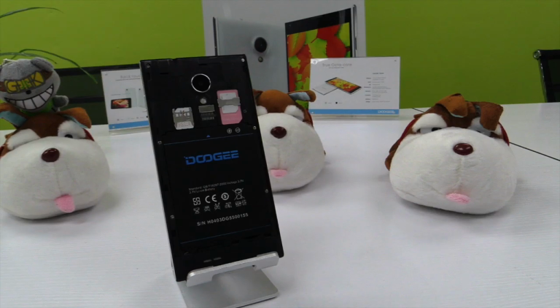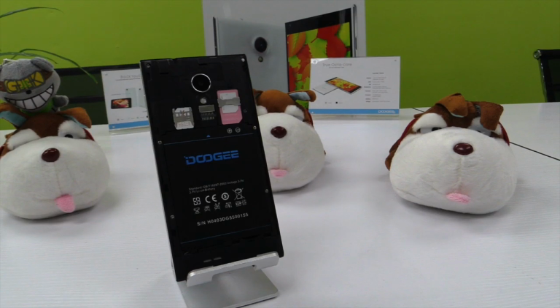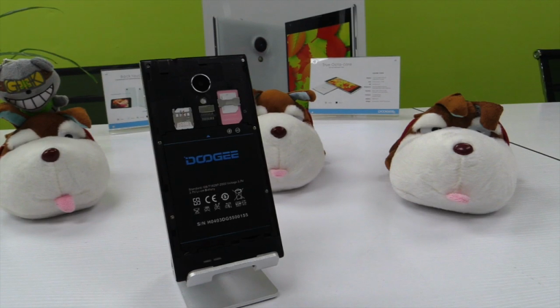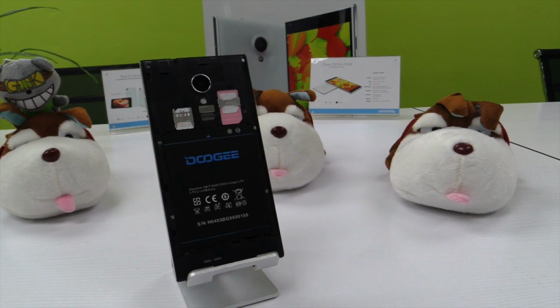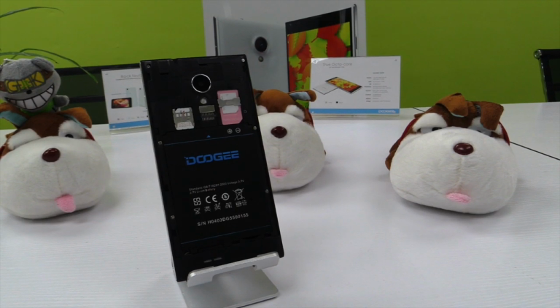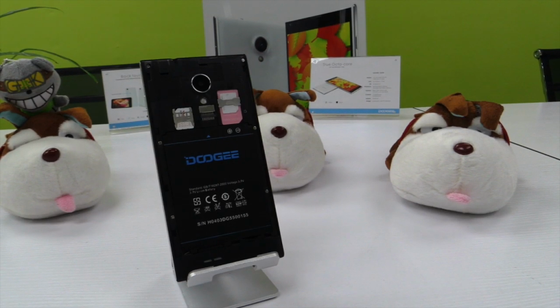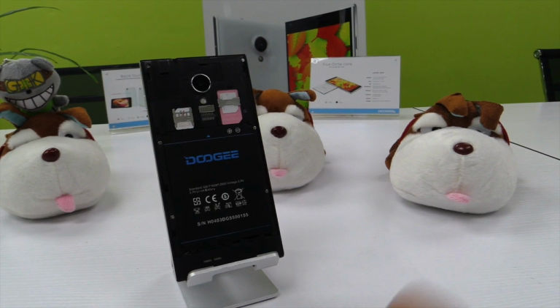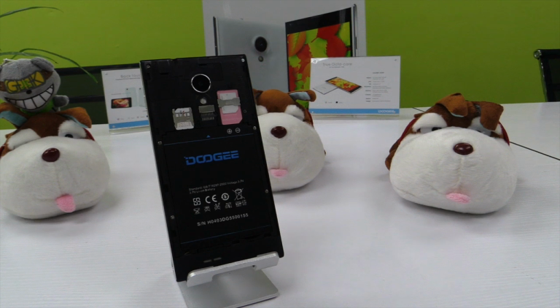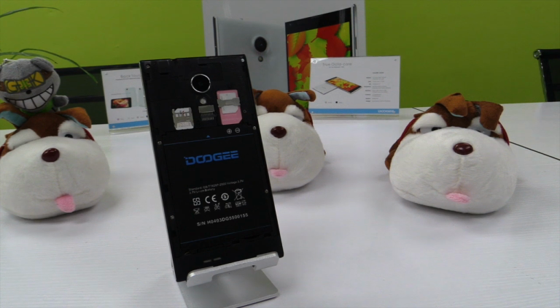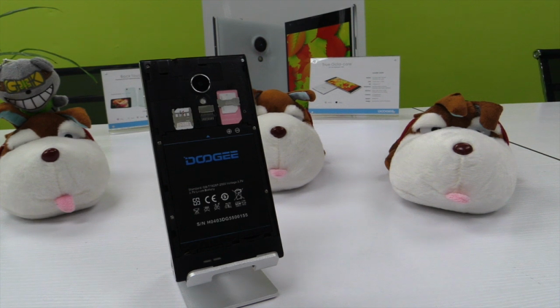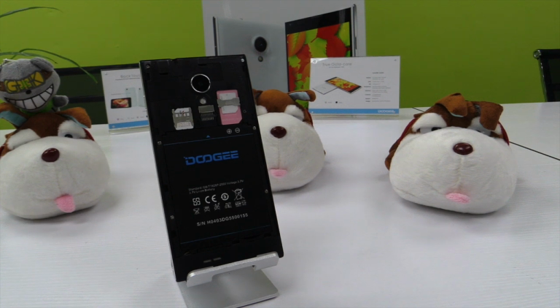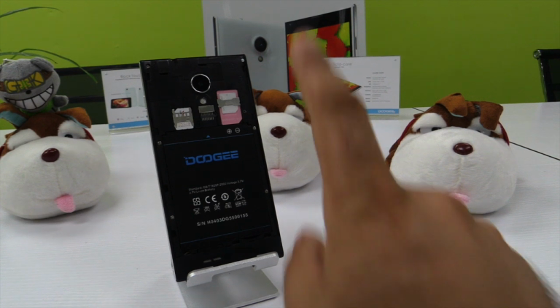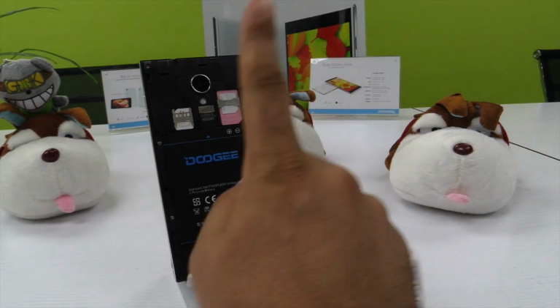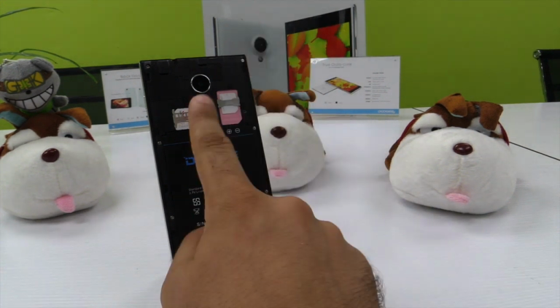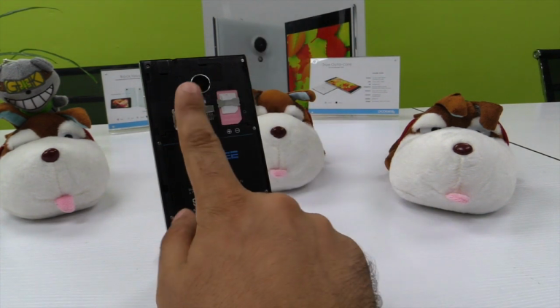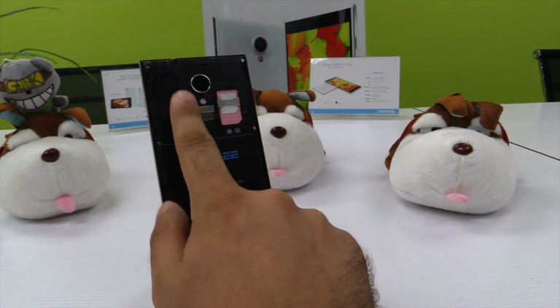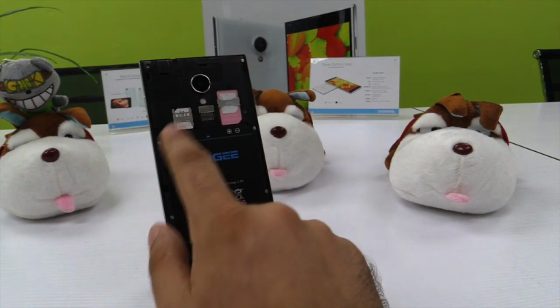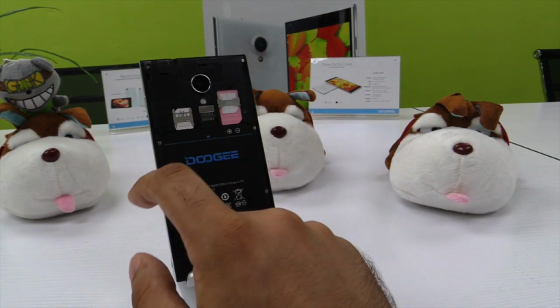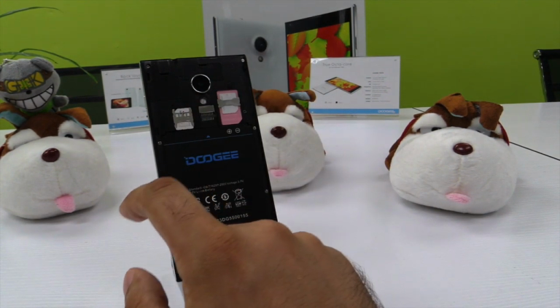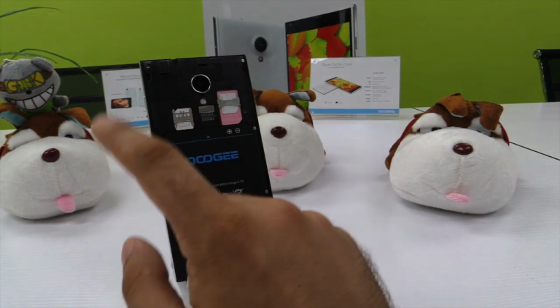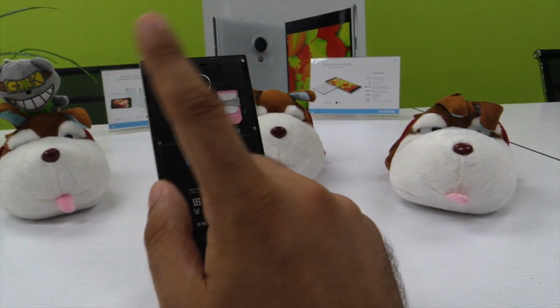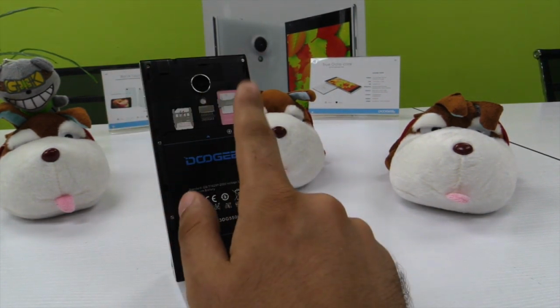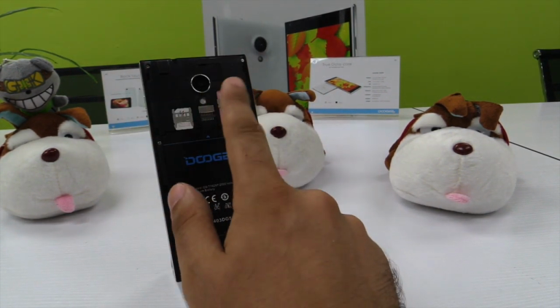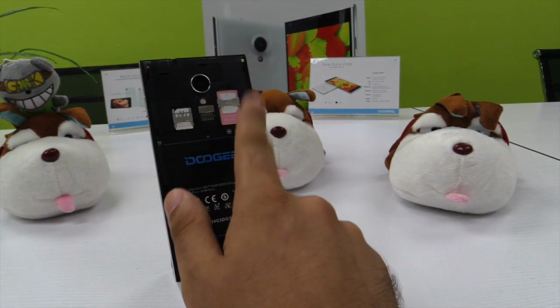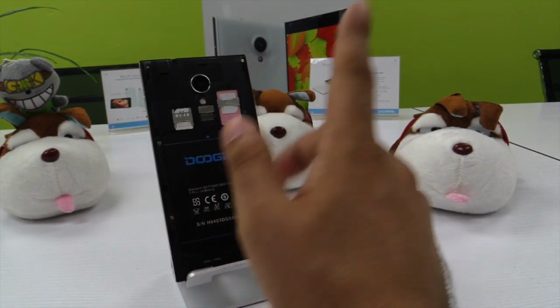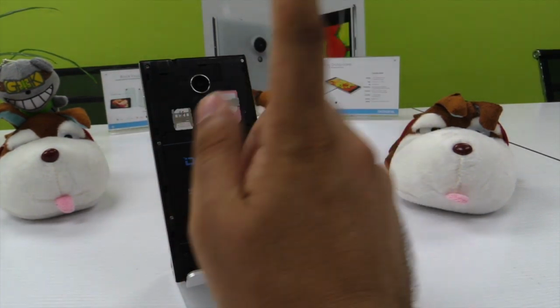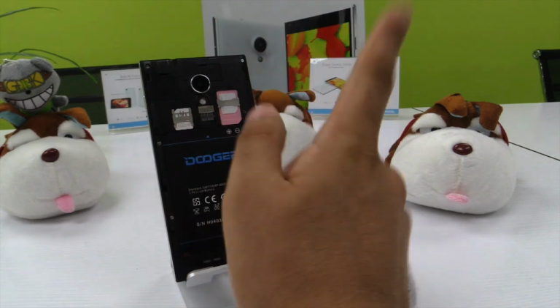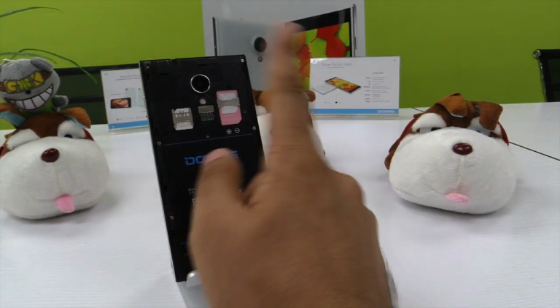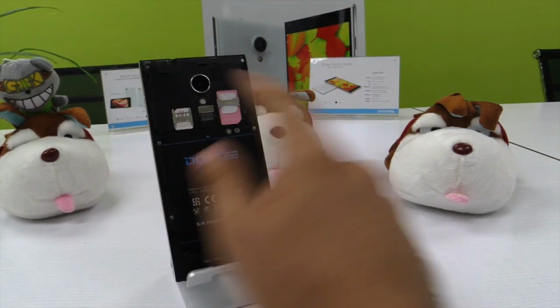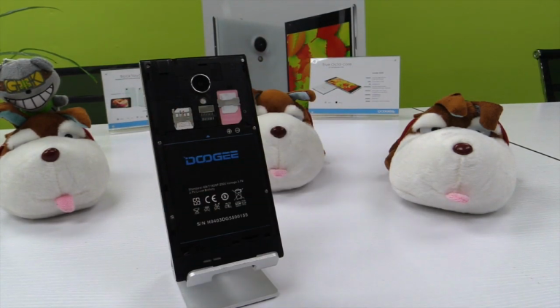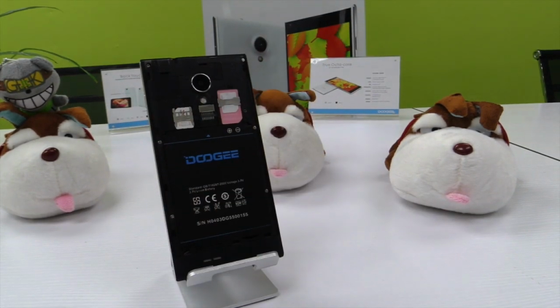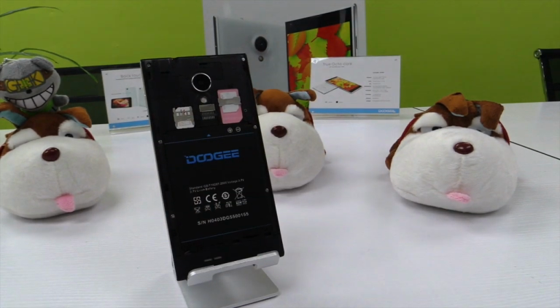The phone has a dual SIM card. That means that when you receive a phone call on this one, the phone will automatically shut down the other one, or the other way around. How about that?